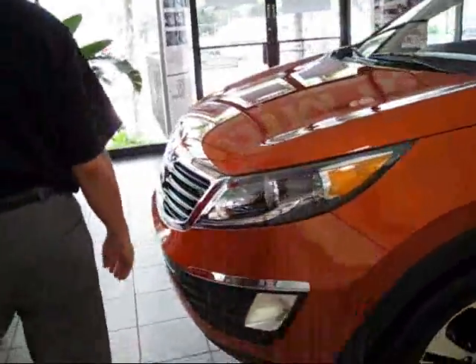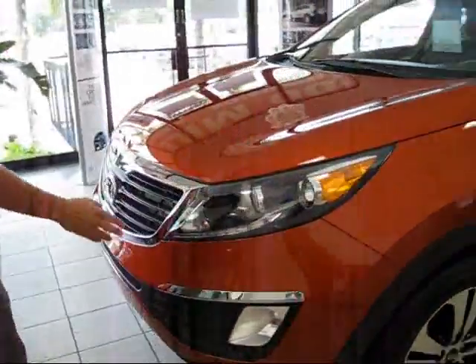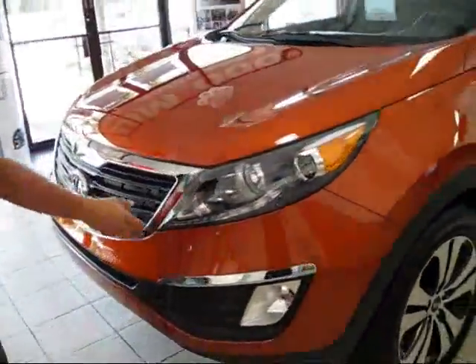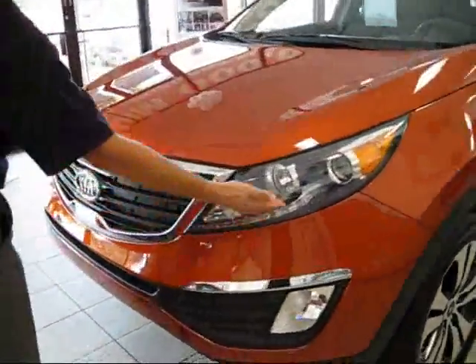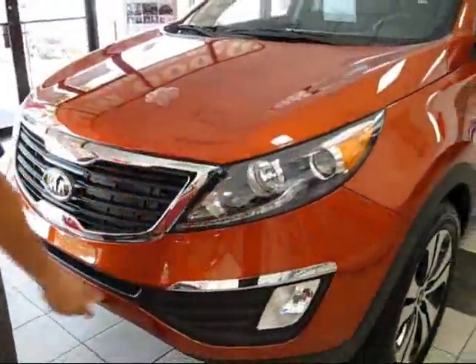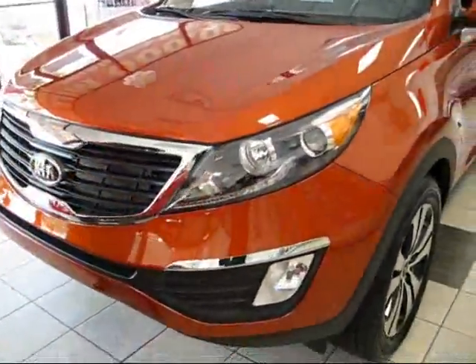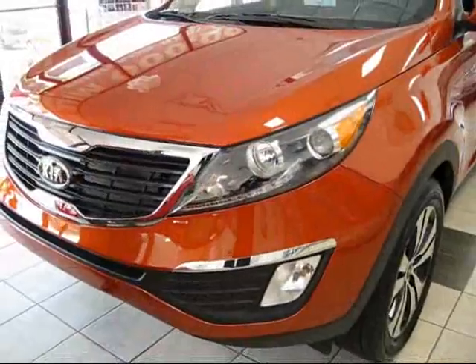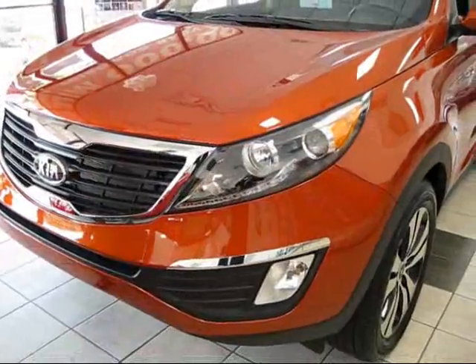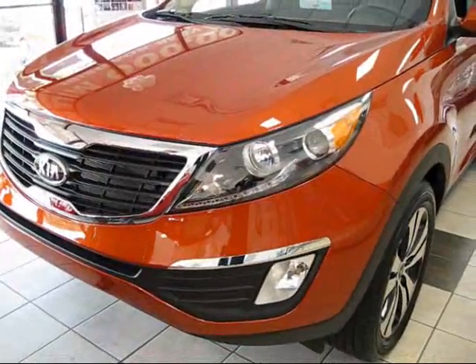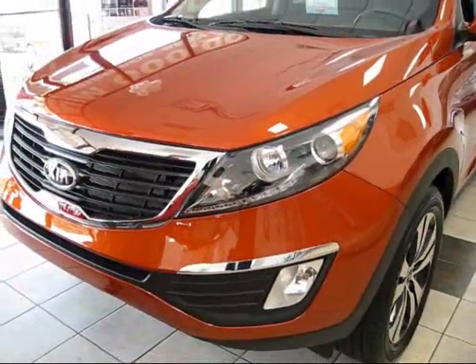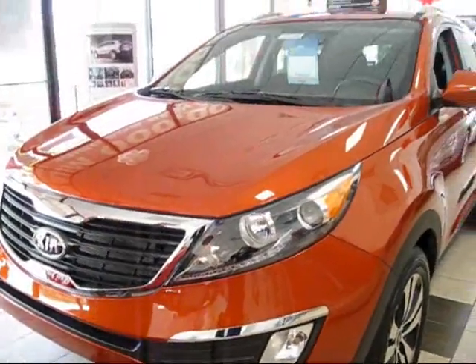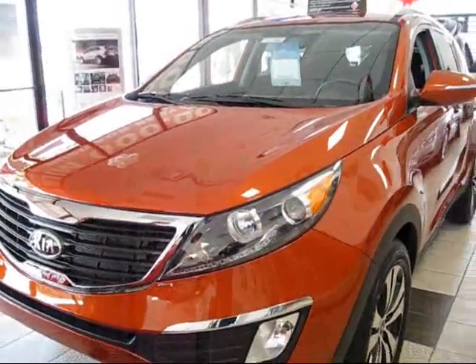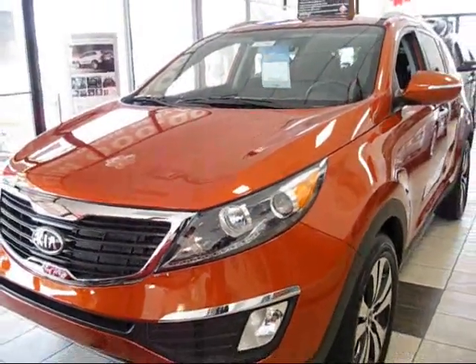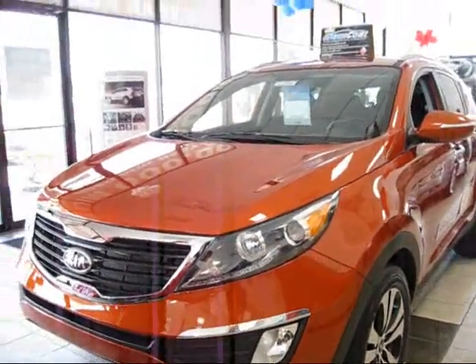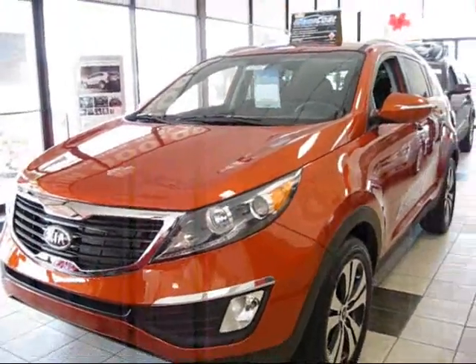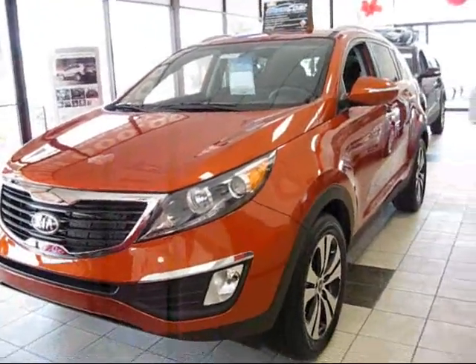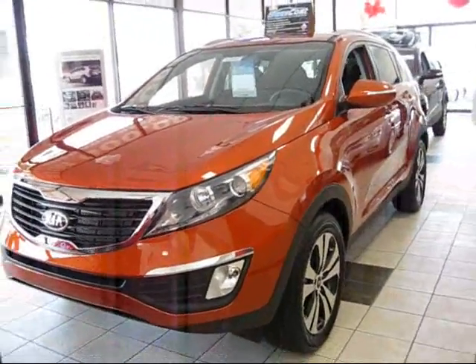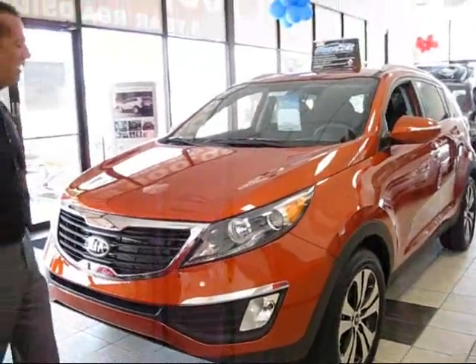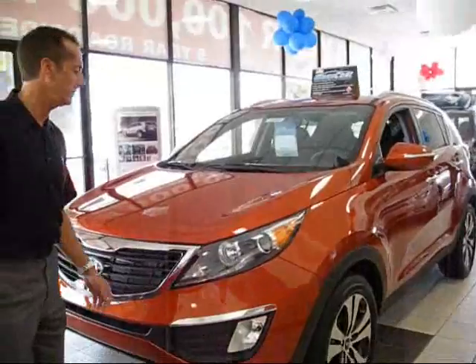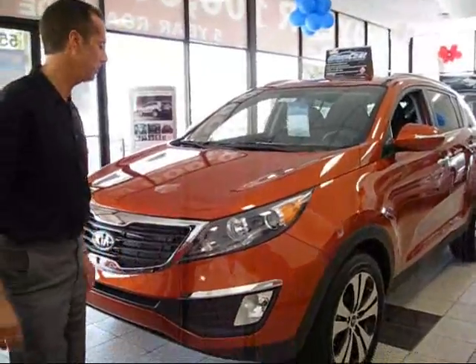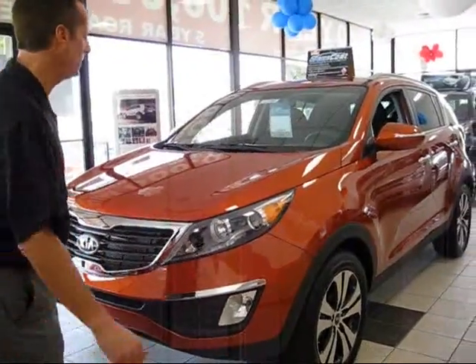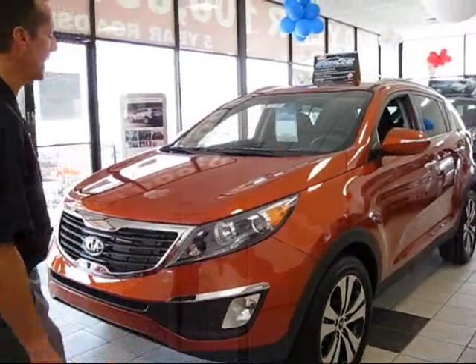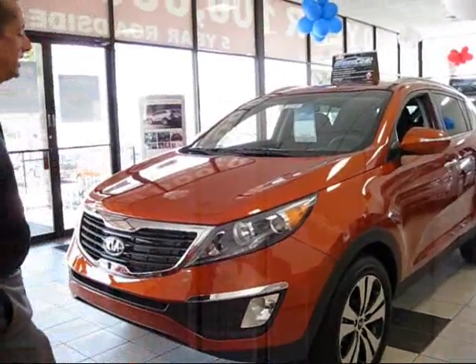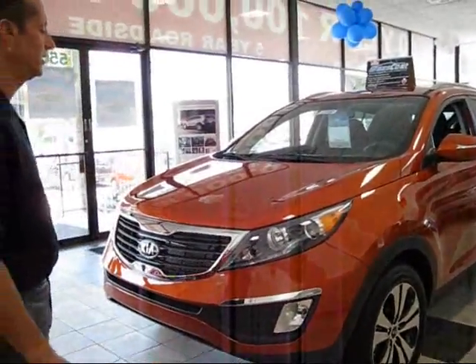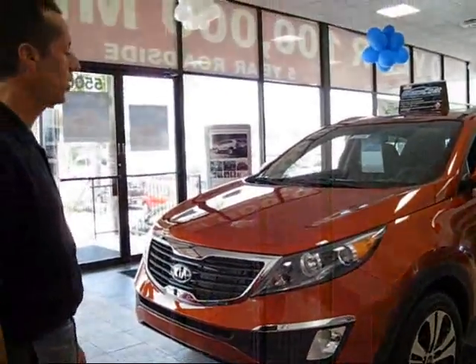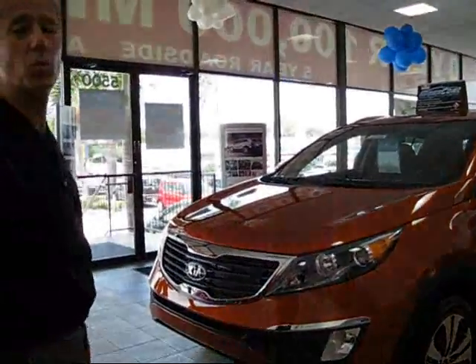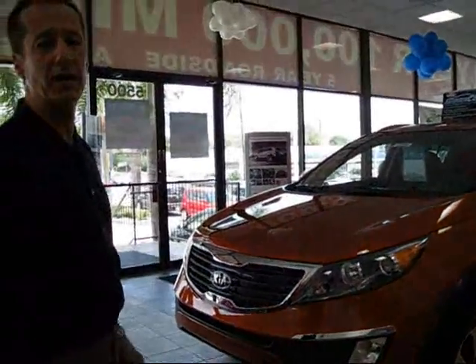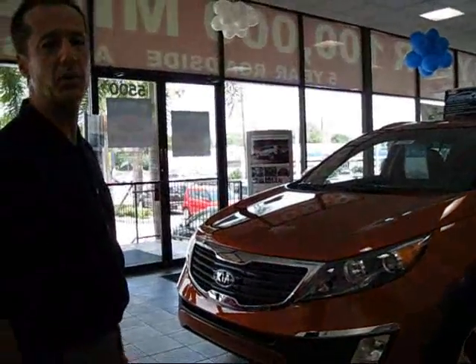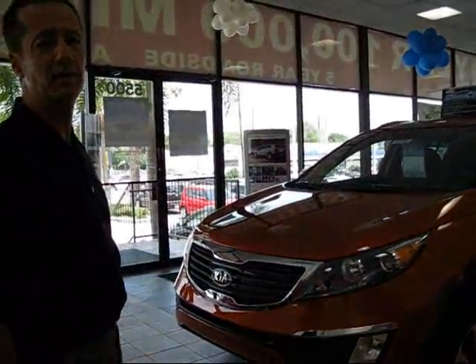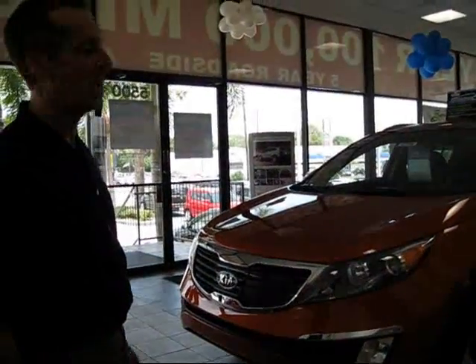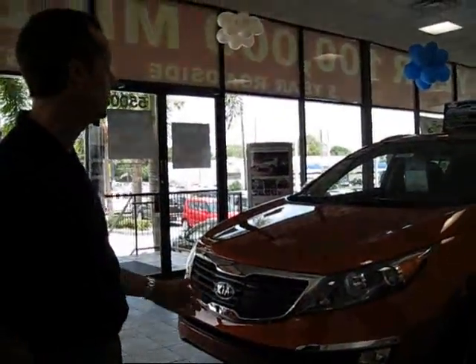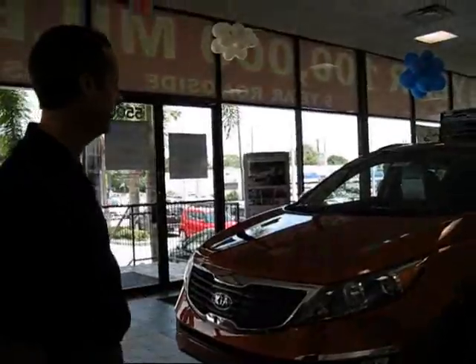And then of course we pointed out the LED headlights, which is similar to what they do in the Audi. The gentleman who styled the Sportage used to work for Audi, so we've got their styling cues in the vehicle.